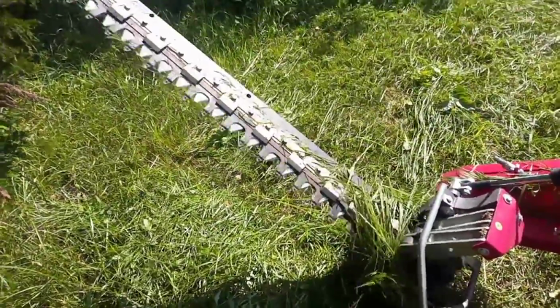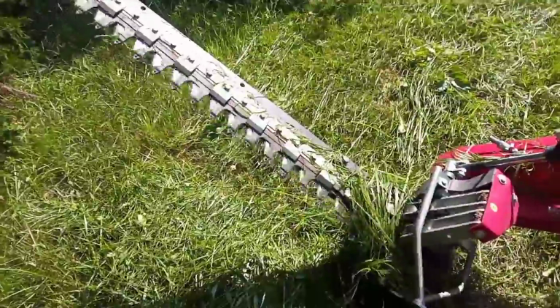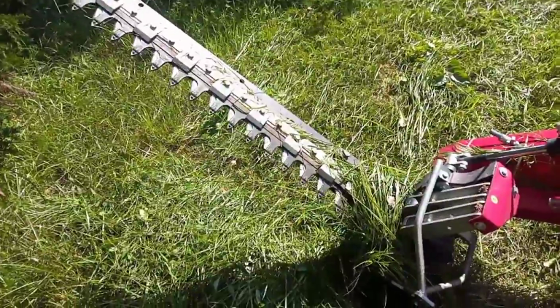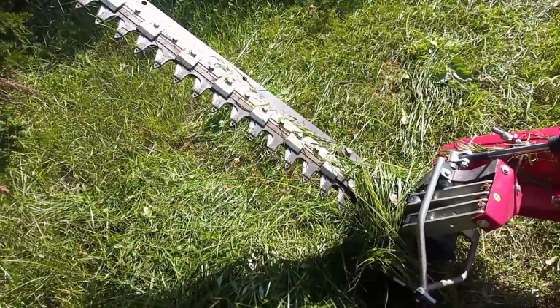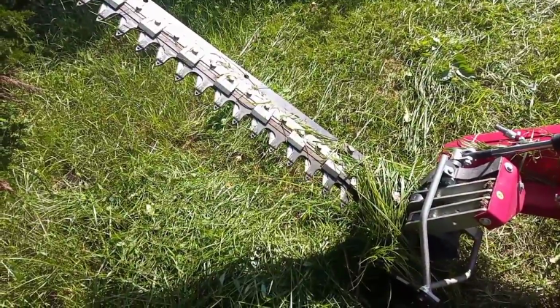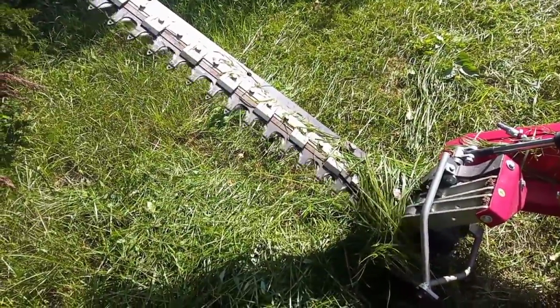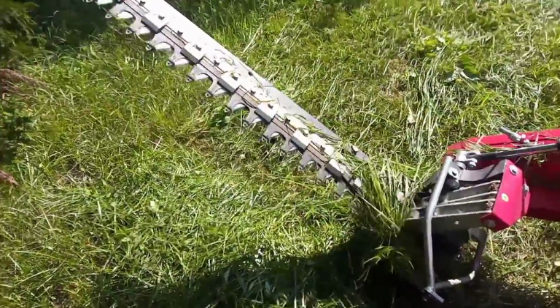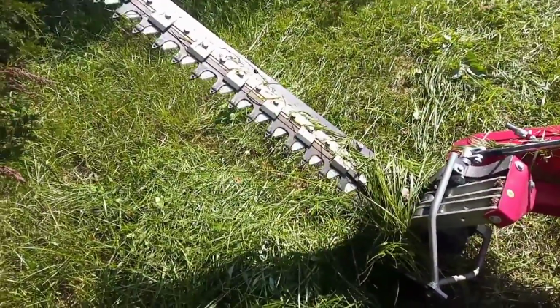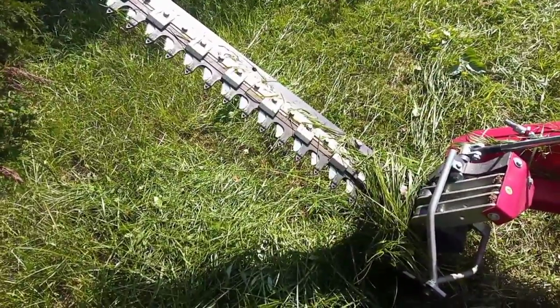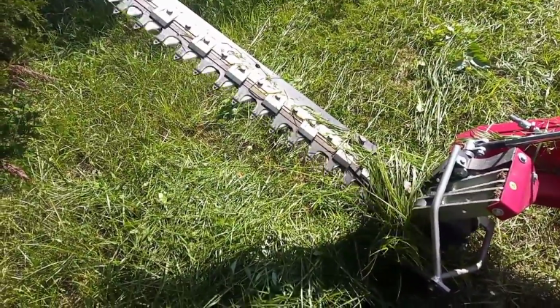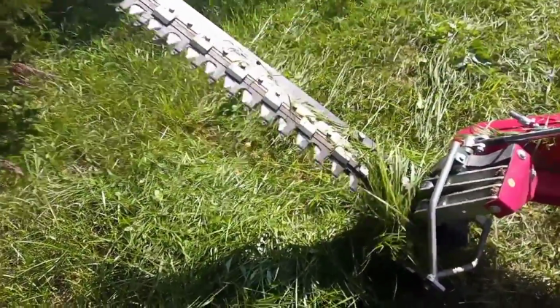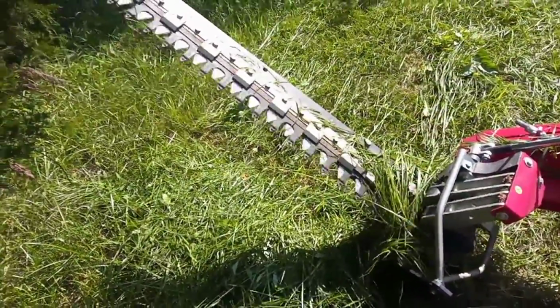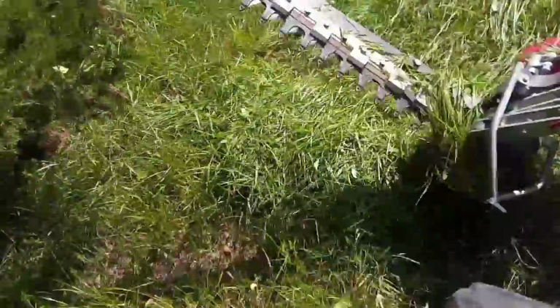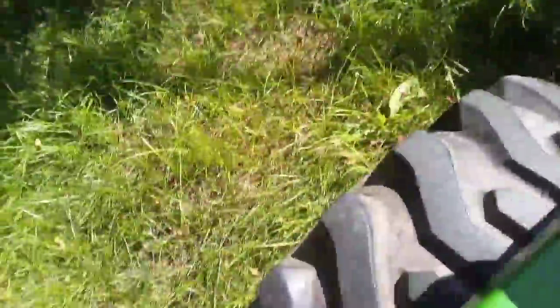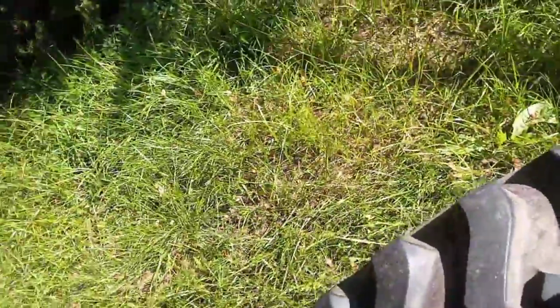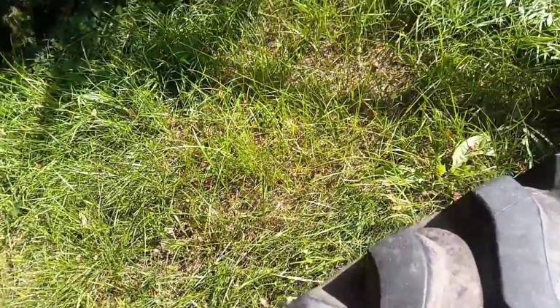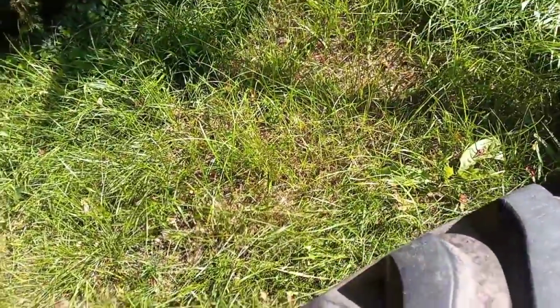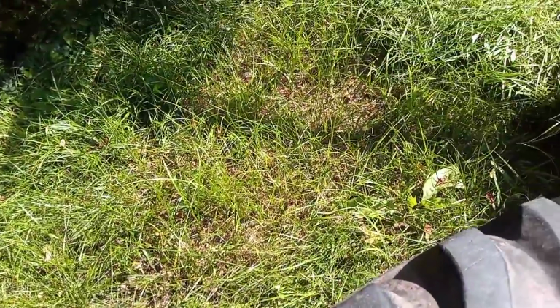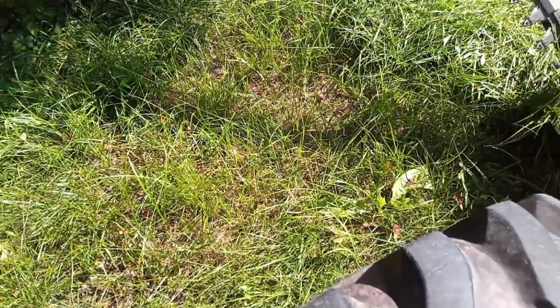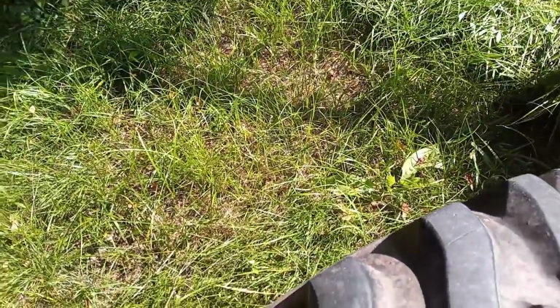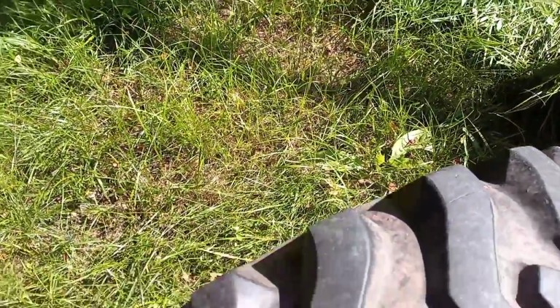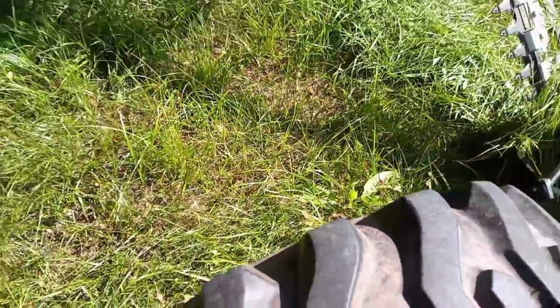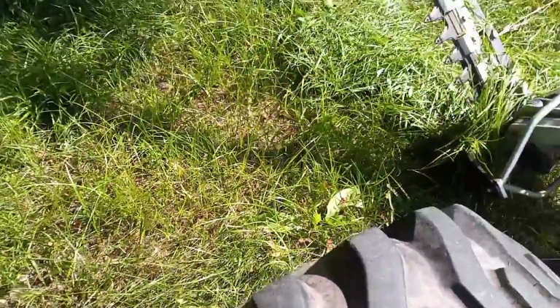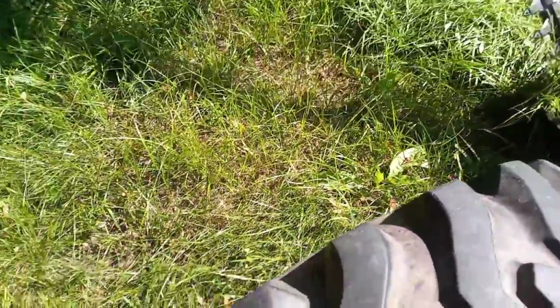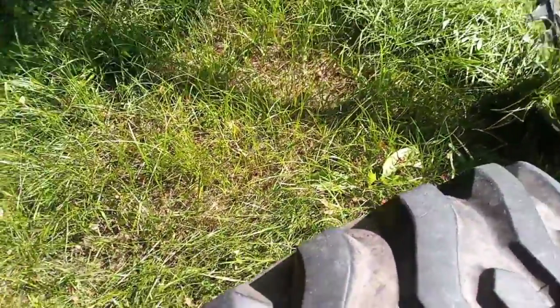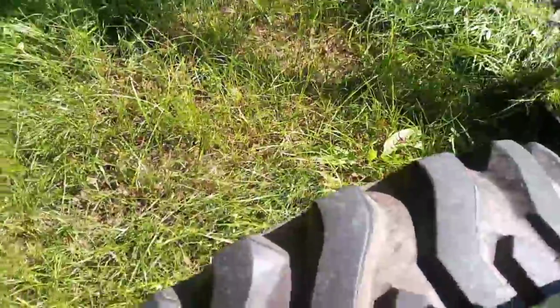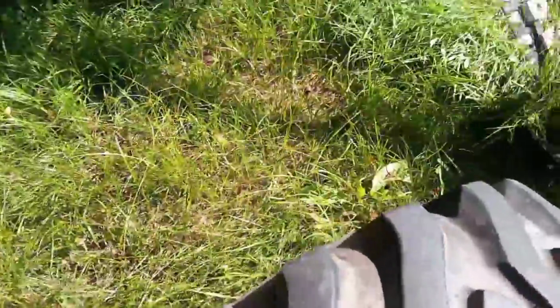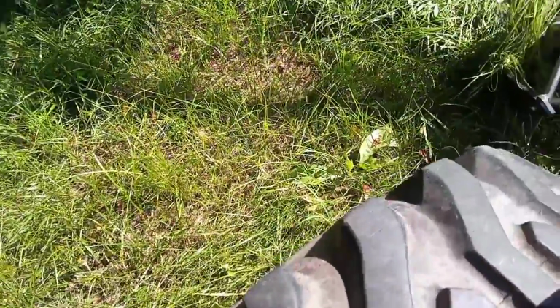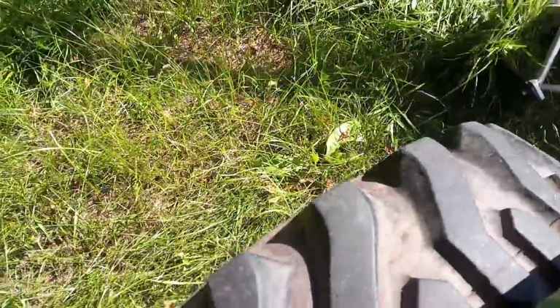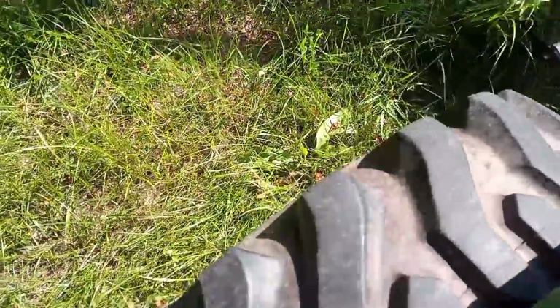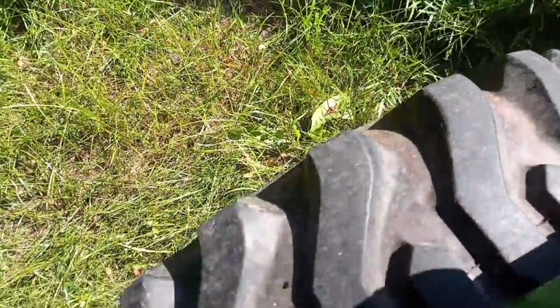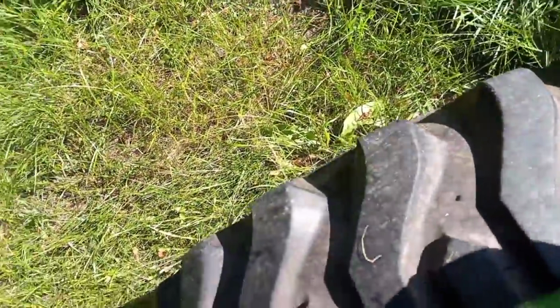The teeth are running now, they're stopped, they're running, they're stopped, they're running, they're stopped. That's a sickle mower — this one's a tractor sickle bar mower, a three-point hitch mower attached to a small tractor.